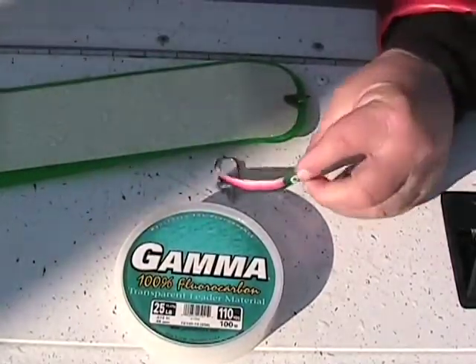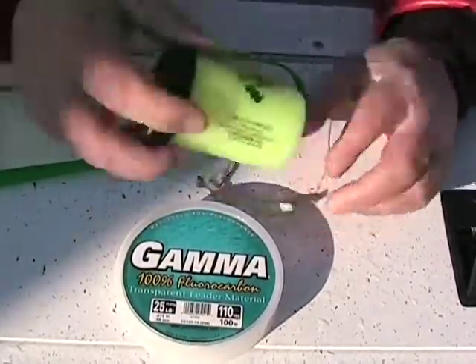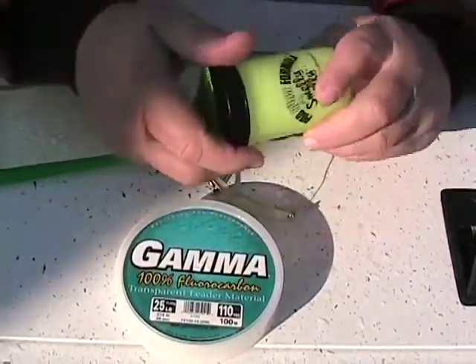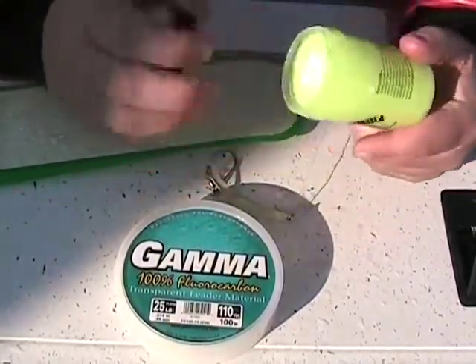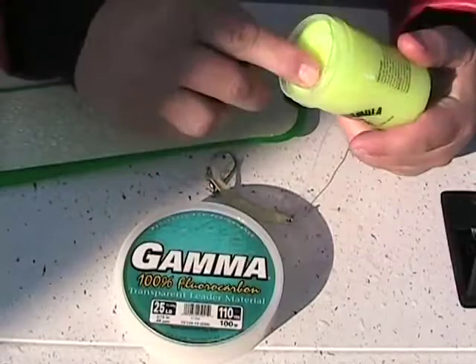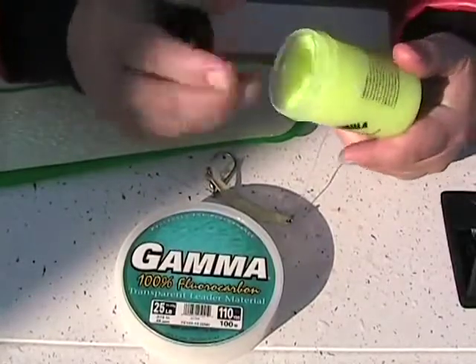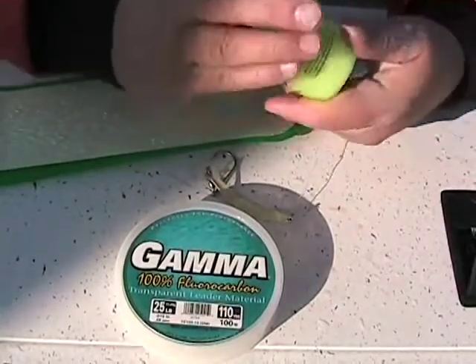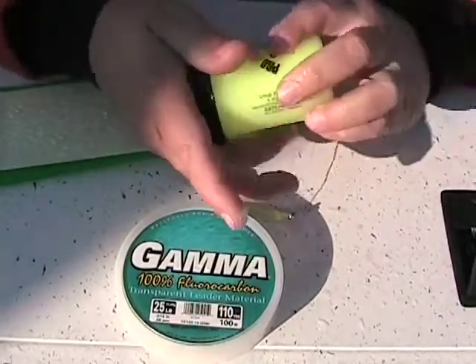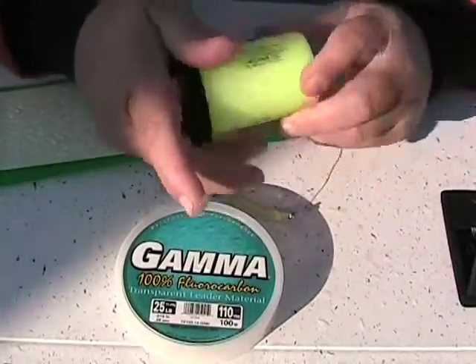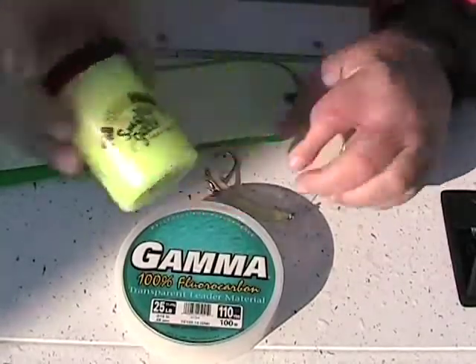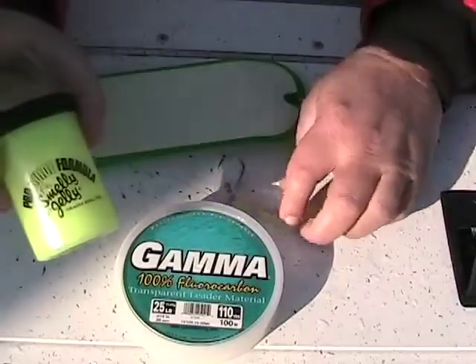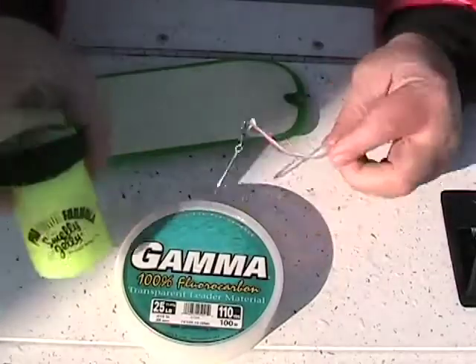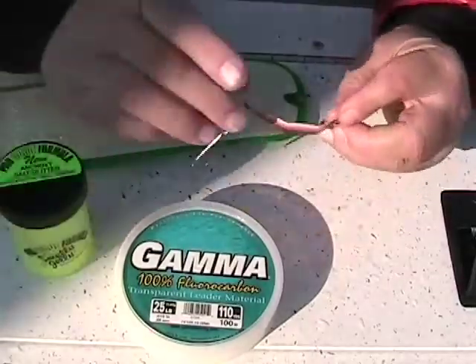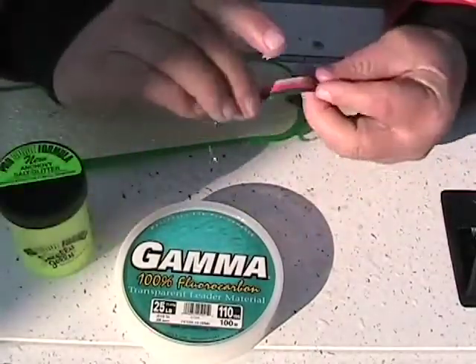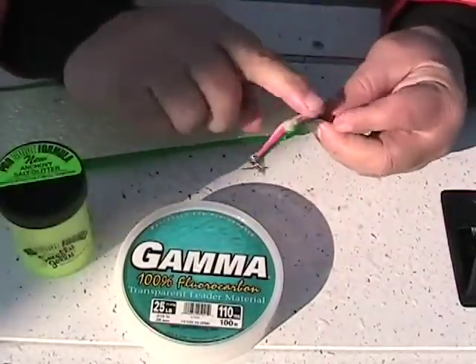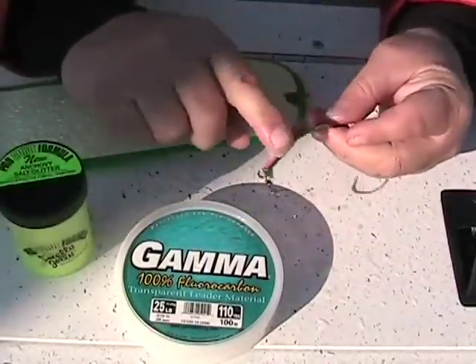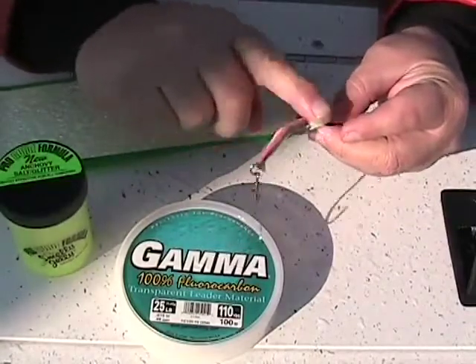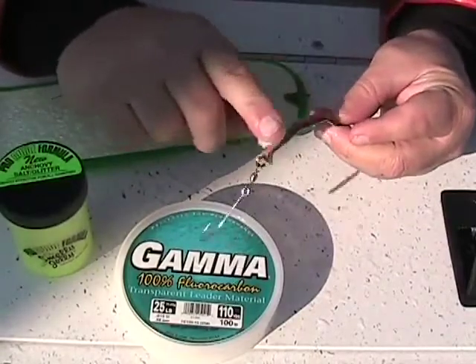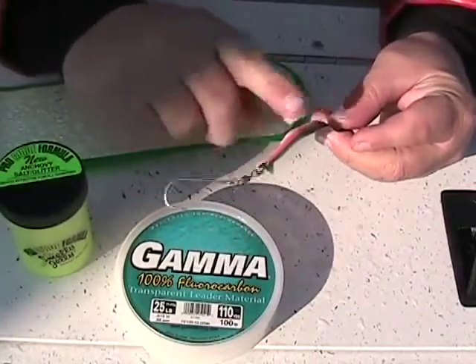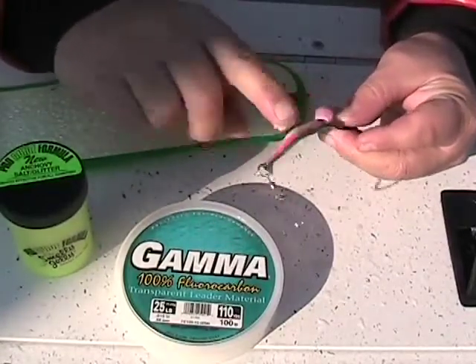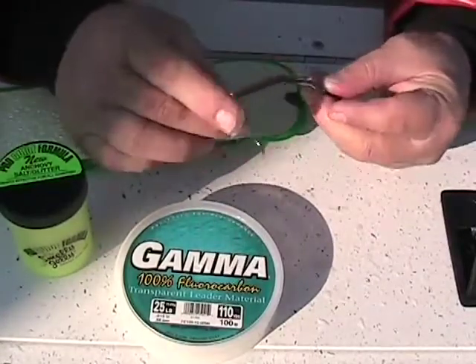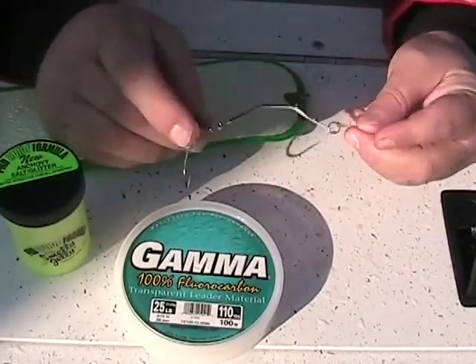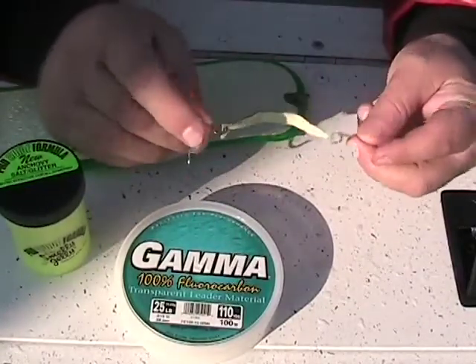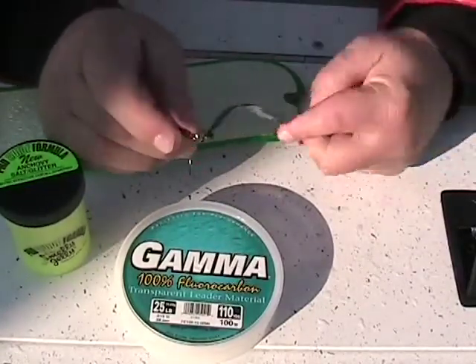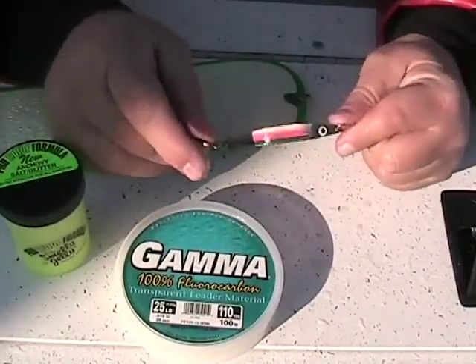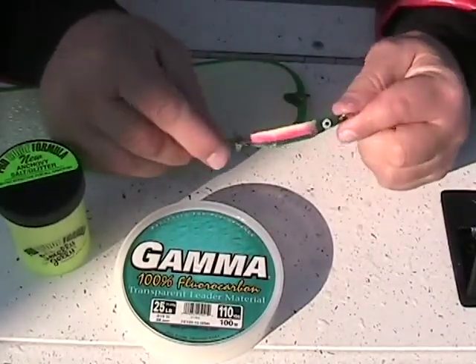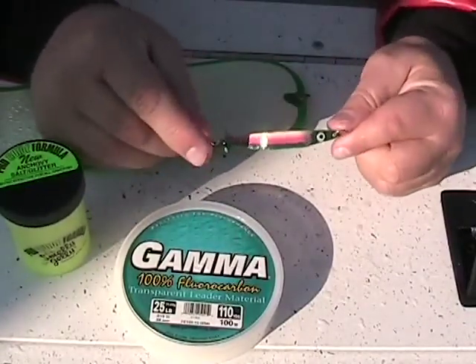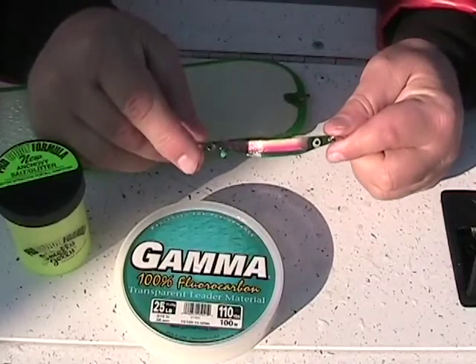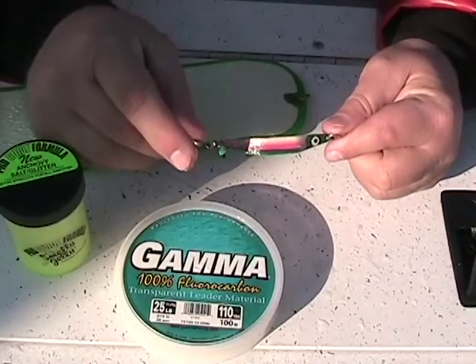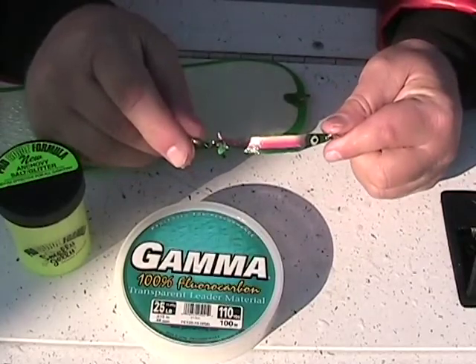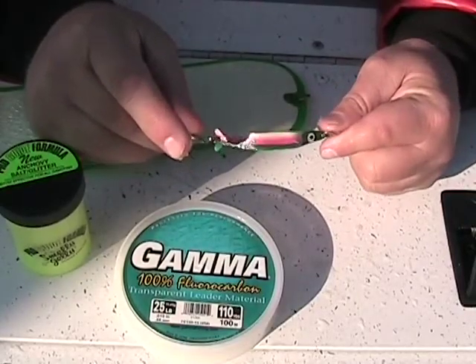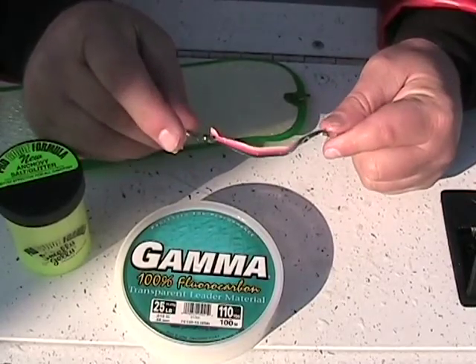Before we go ahead and put it in, we're going to put a little bit of Smelly Jelly on that spoon. Just go ahead and lather it up pretty good. That will give it a good attraction — so now you've got a little scent trail going in the water on top of that. And this thing is ready to fish.